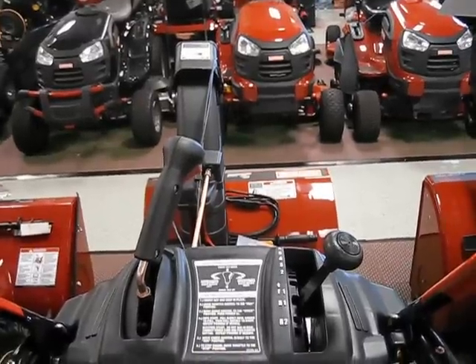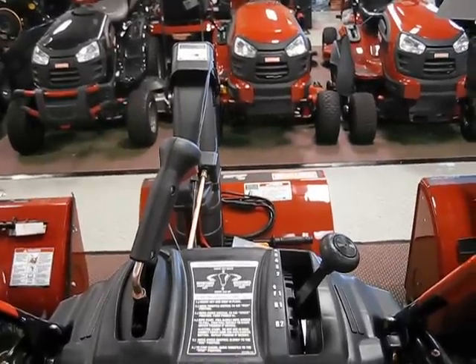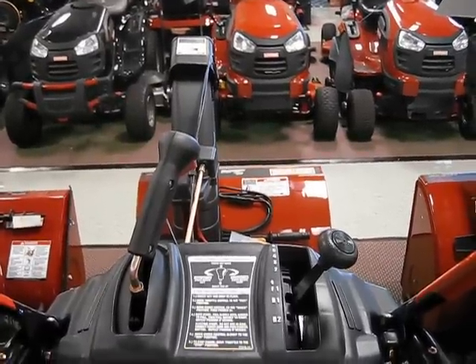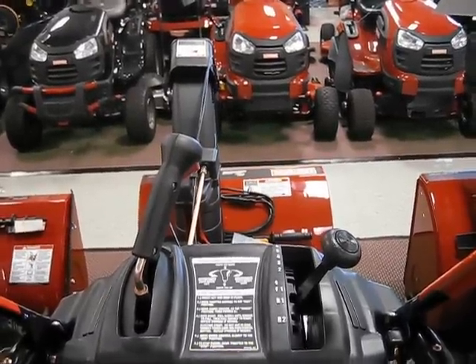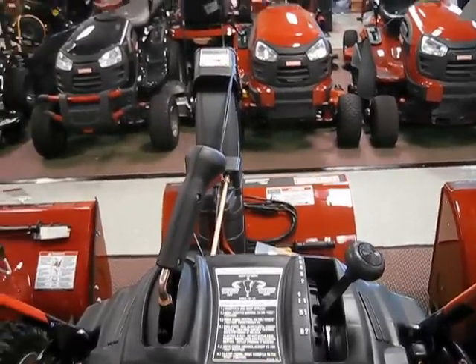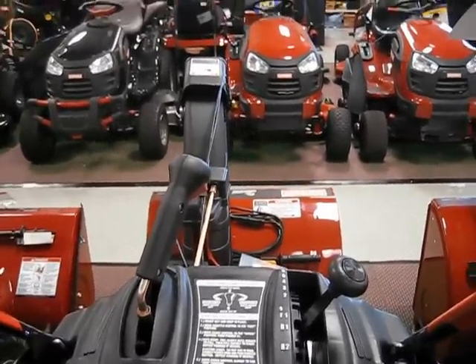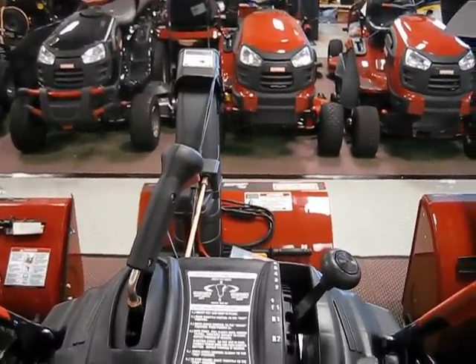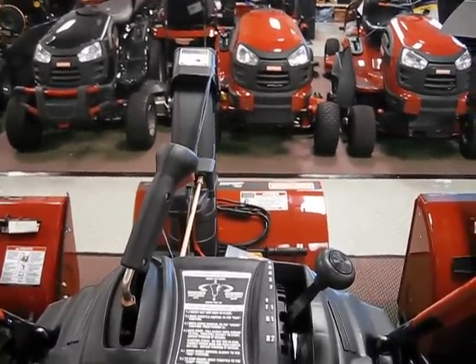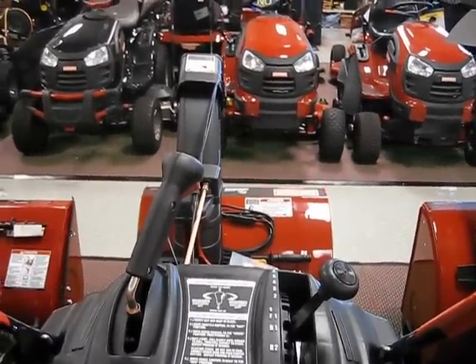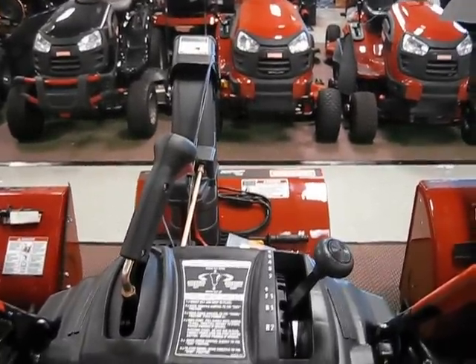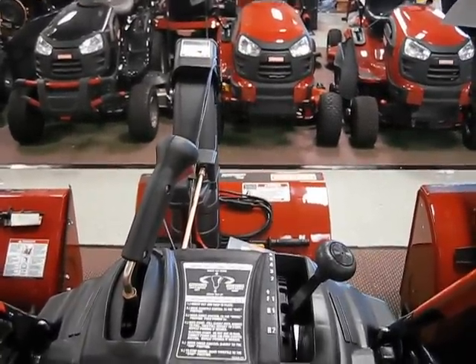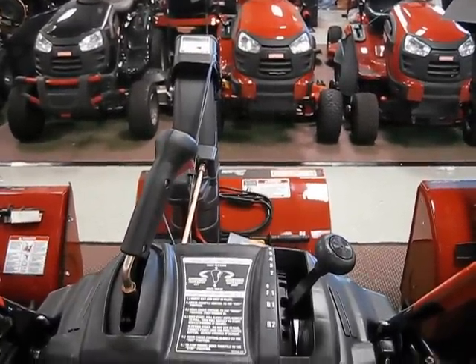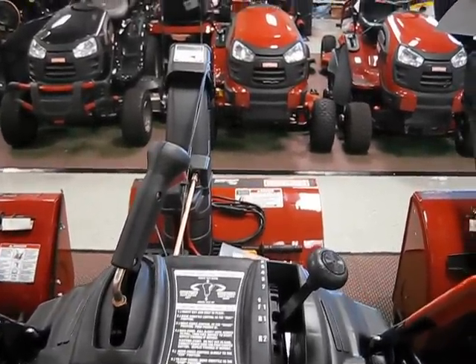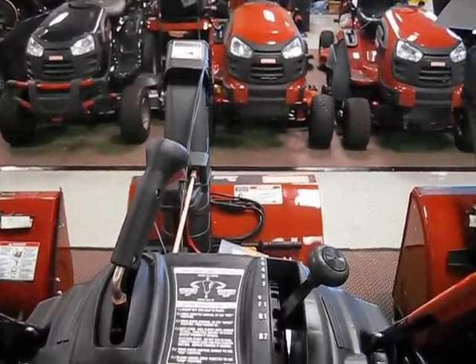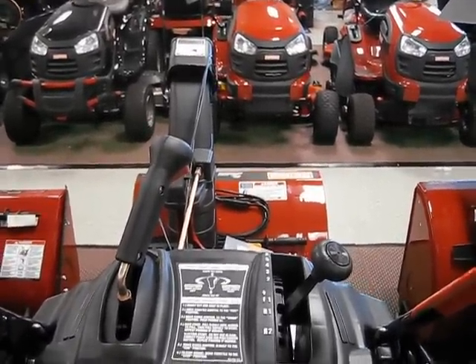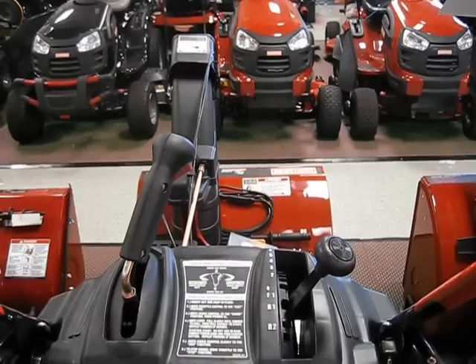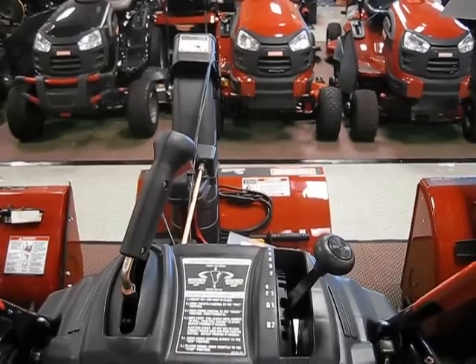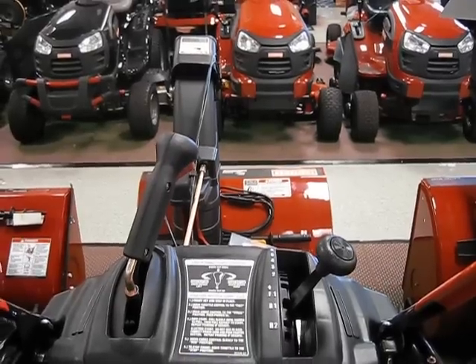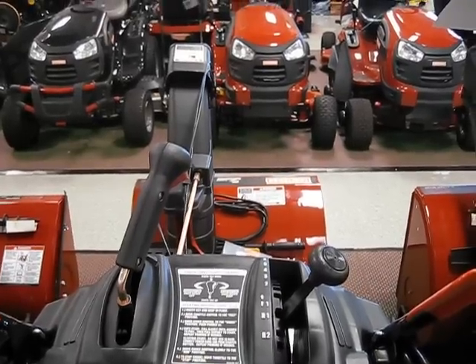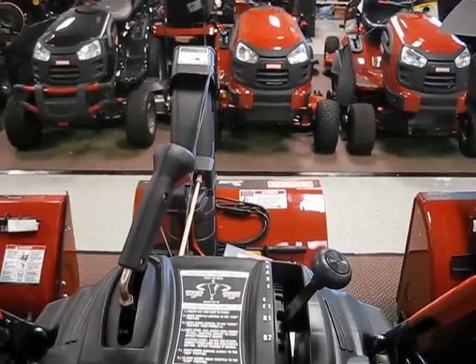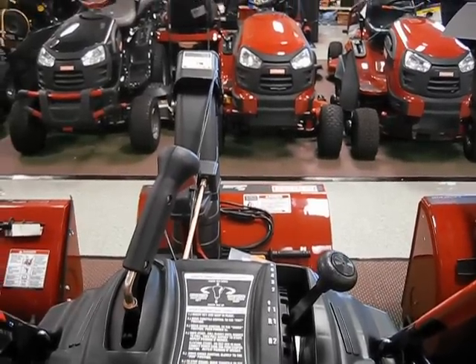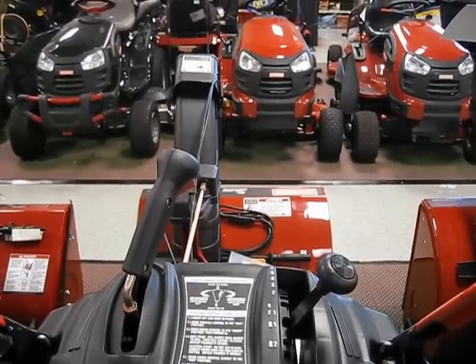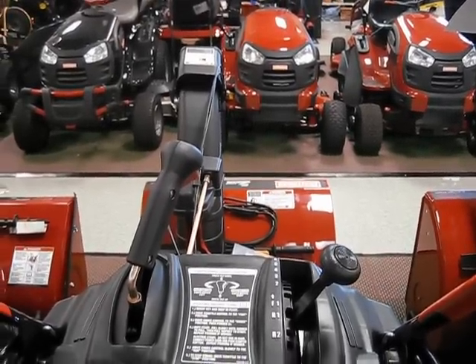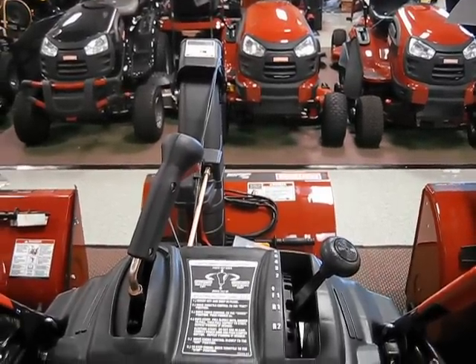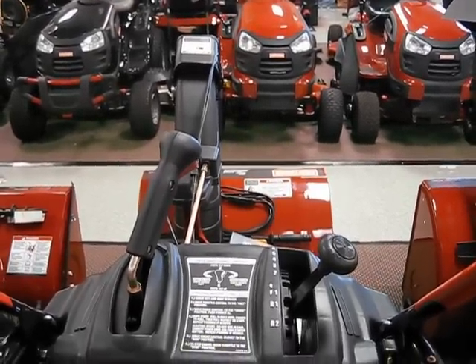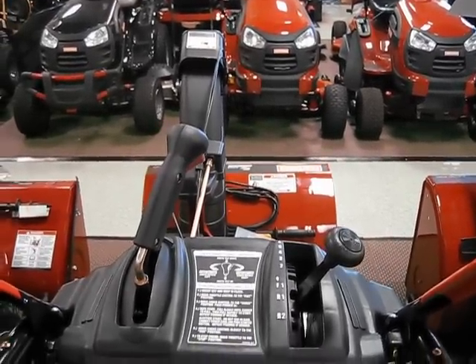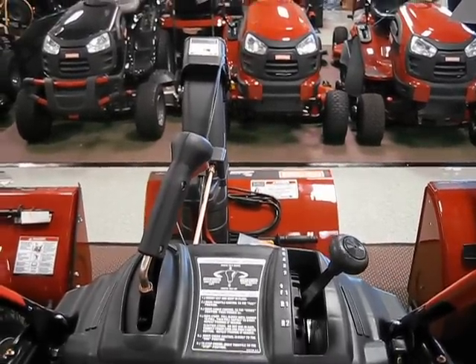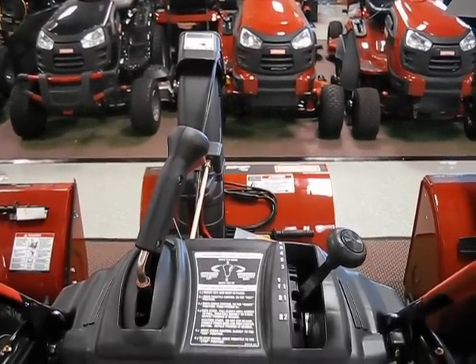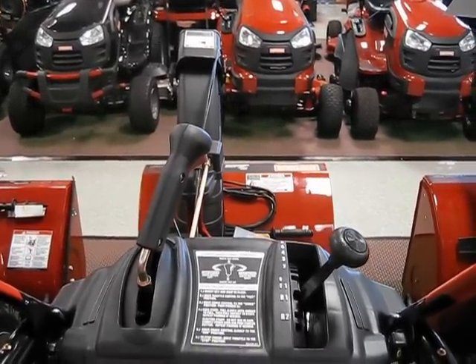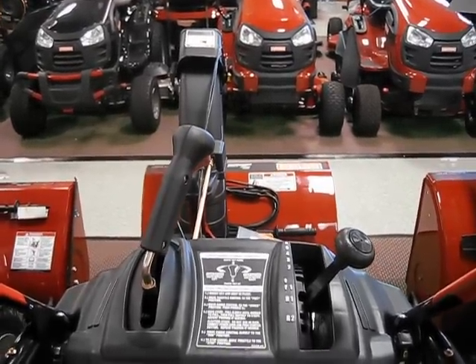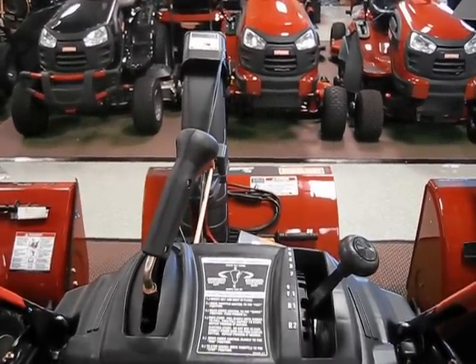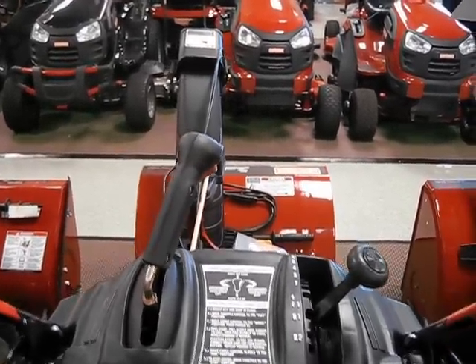I have a lot of people tell me that the four-way chute on an MTD built snowblower is hard to use. I'd like to show you the right way to use it, and you'll find that it's very easy this way.